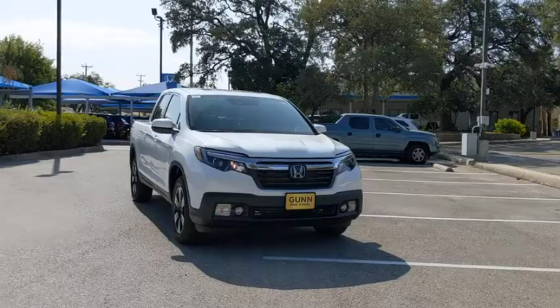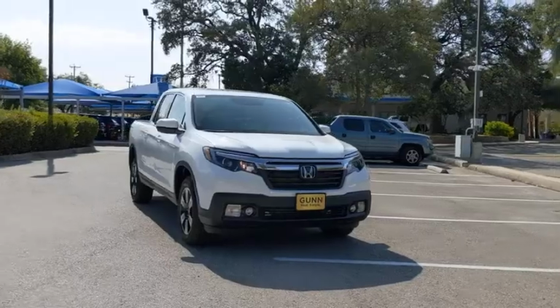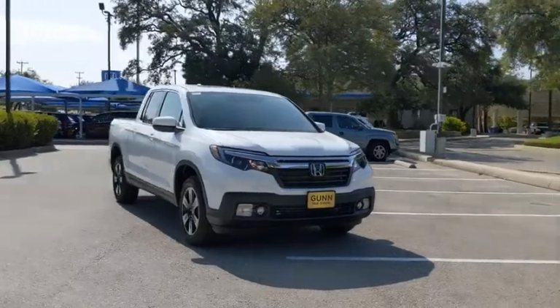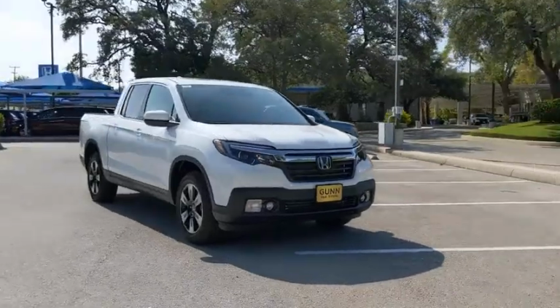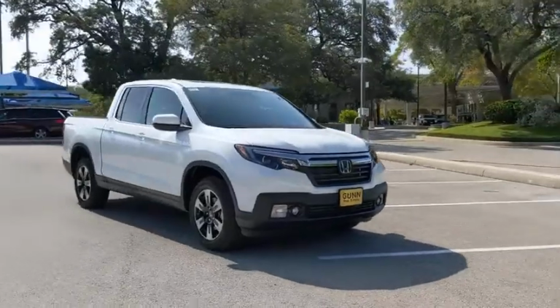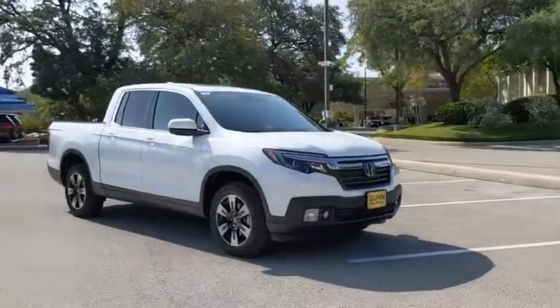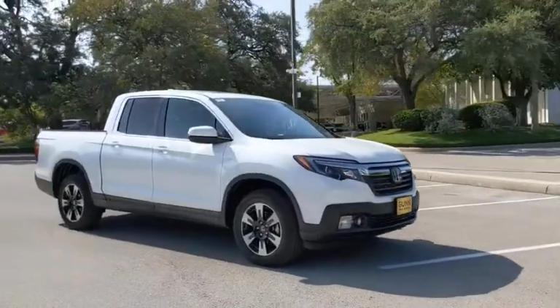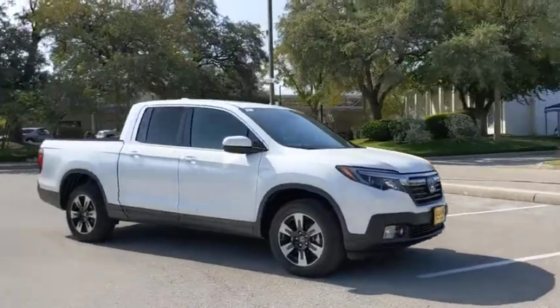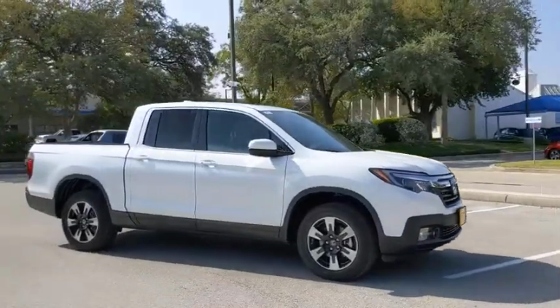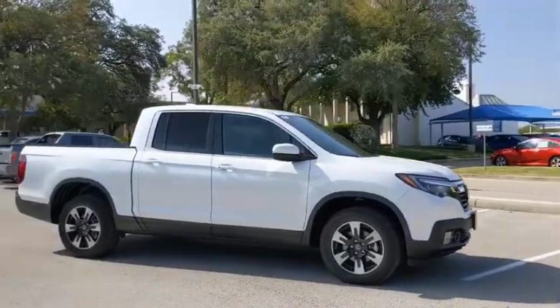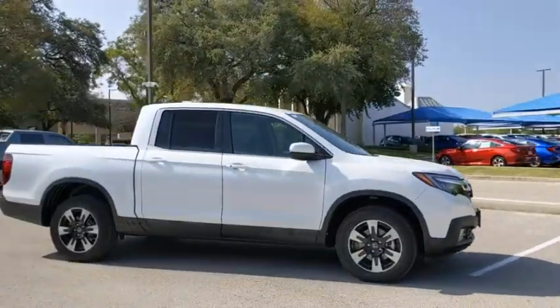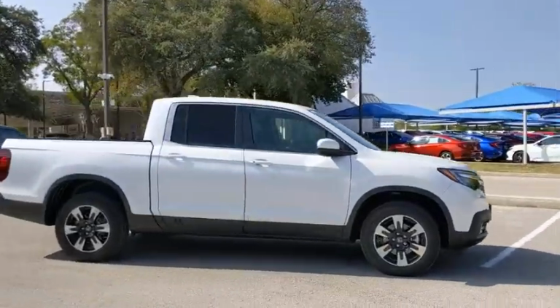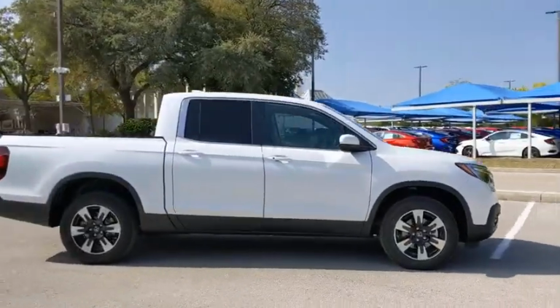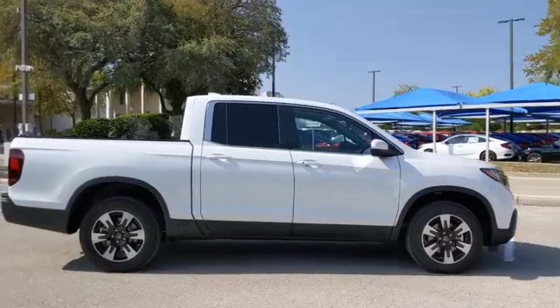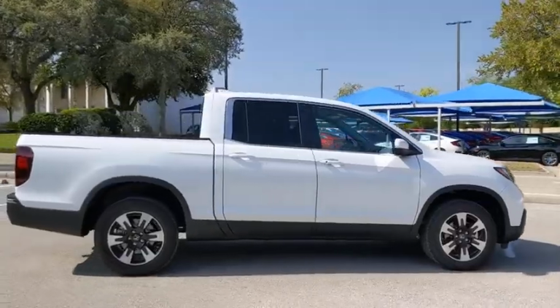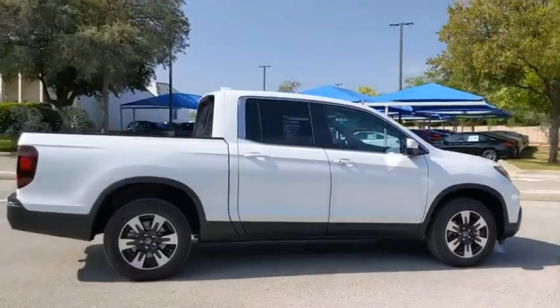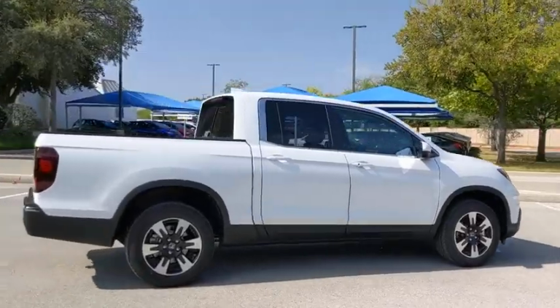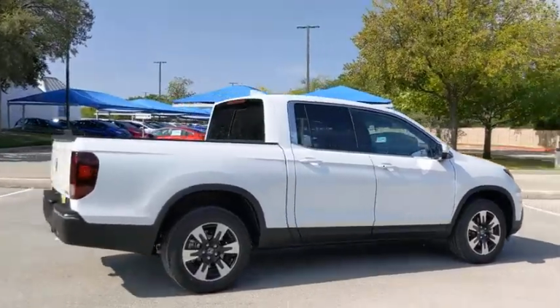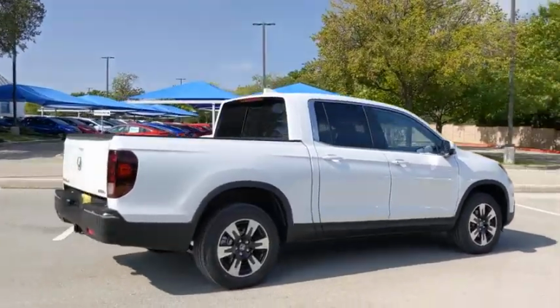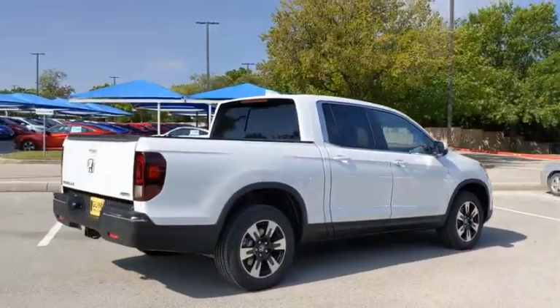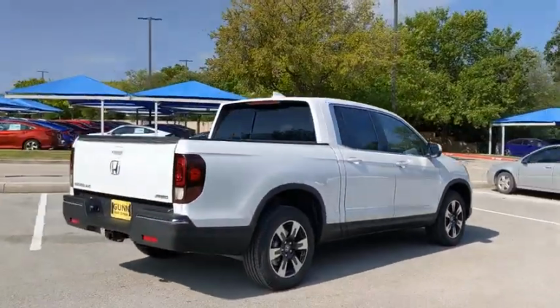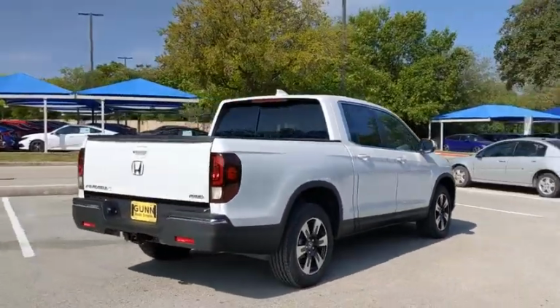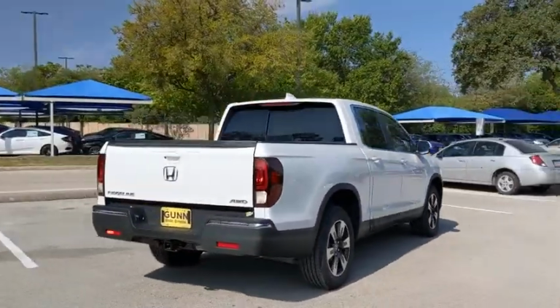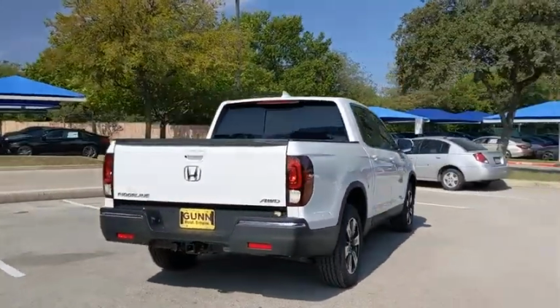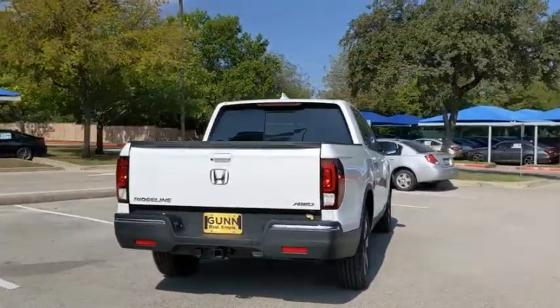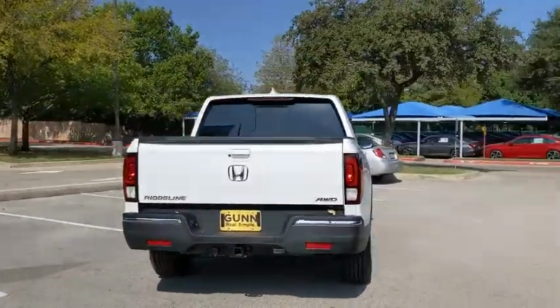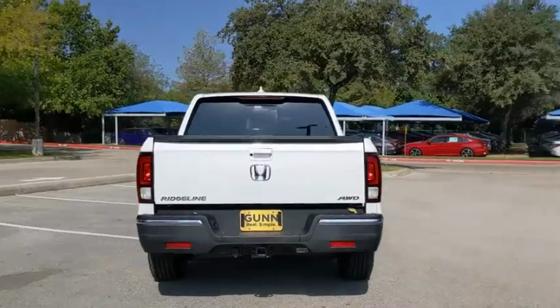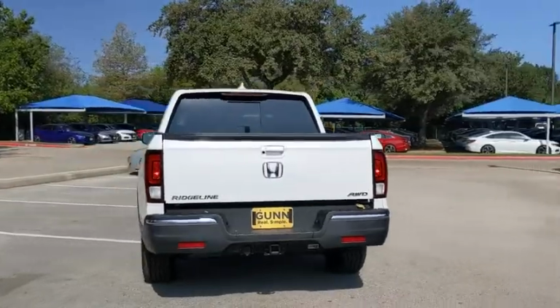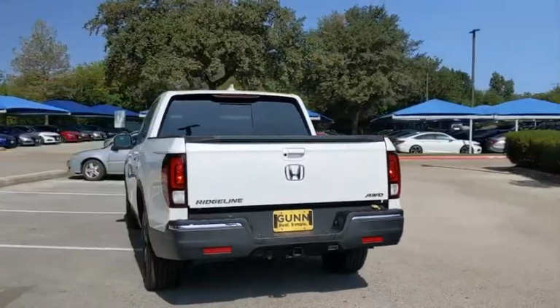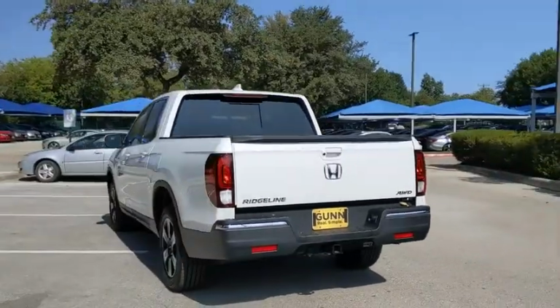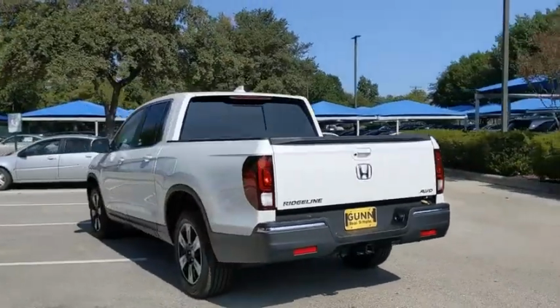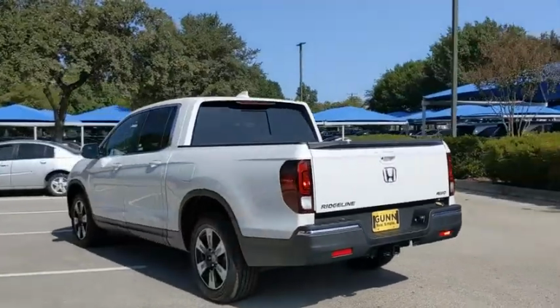Stop by and take a look at the 2020 Honda Ridgeline. The Ridgeline was designed to give you exactly what you need to get the job done. And with Honda quality built right in, this truck can be with you for the long haul.